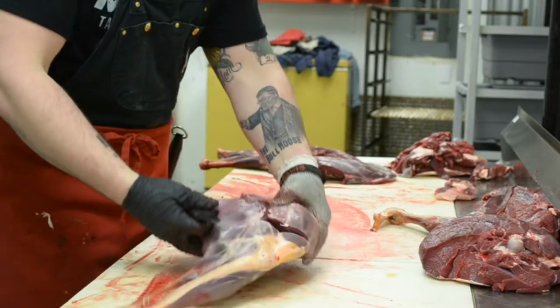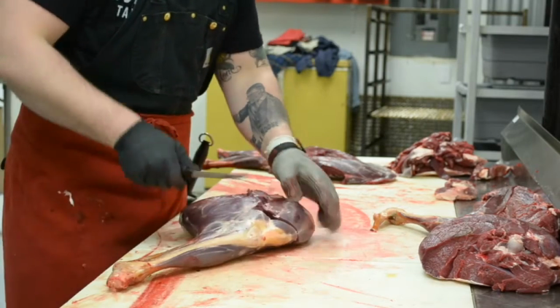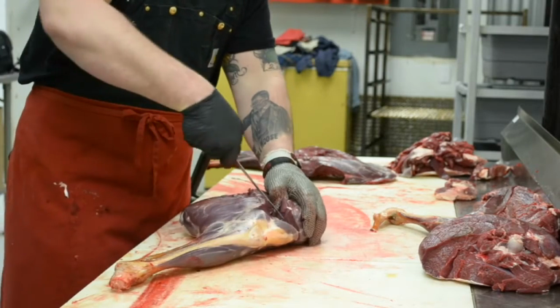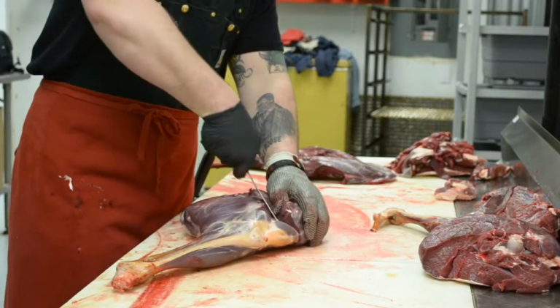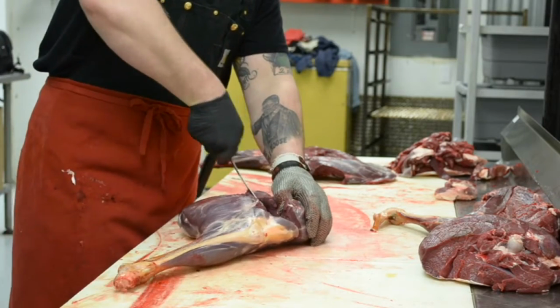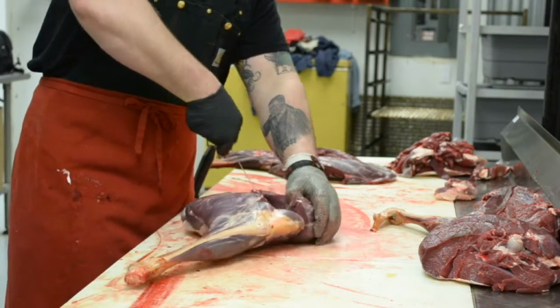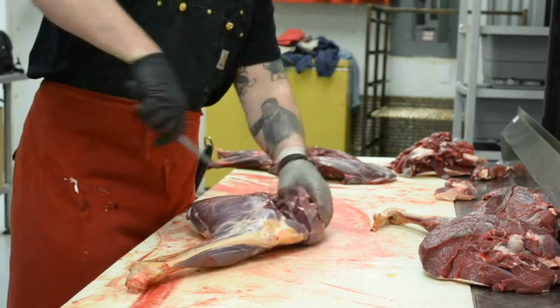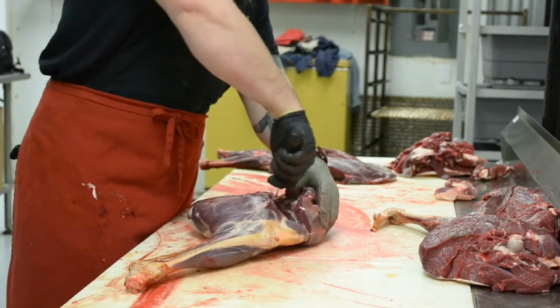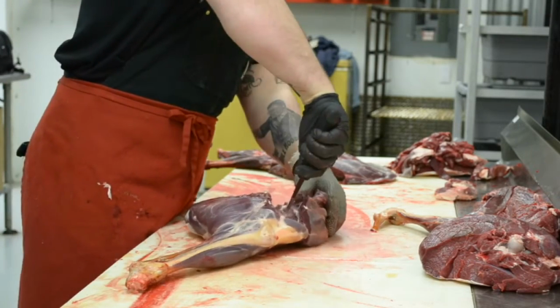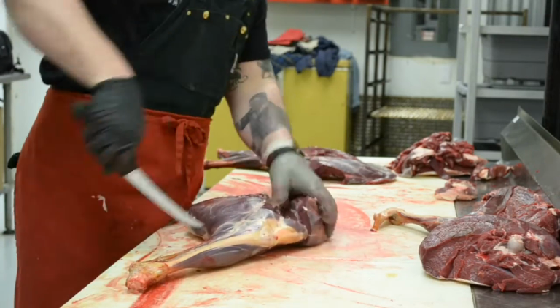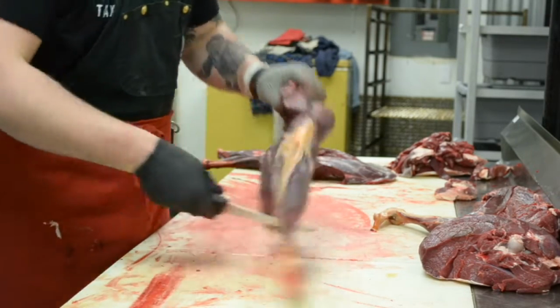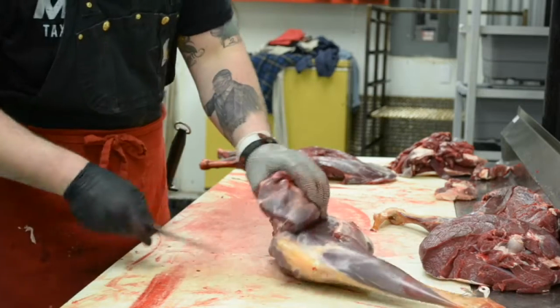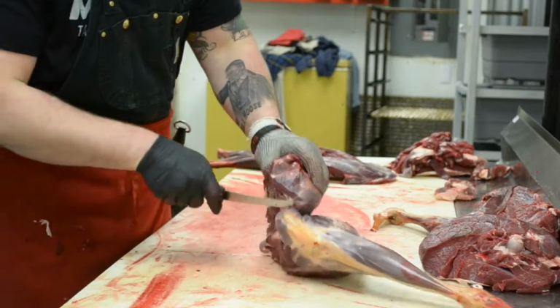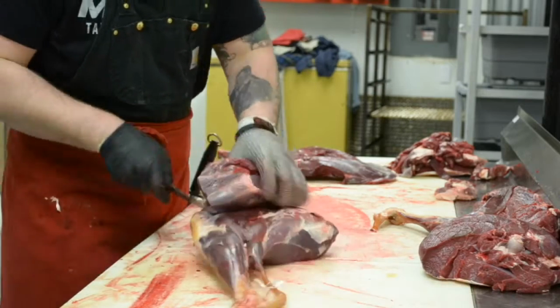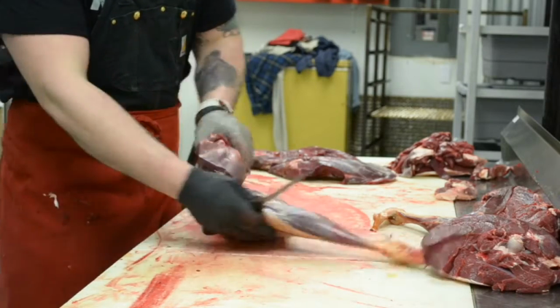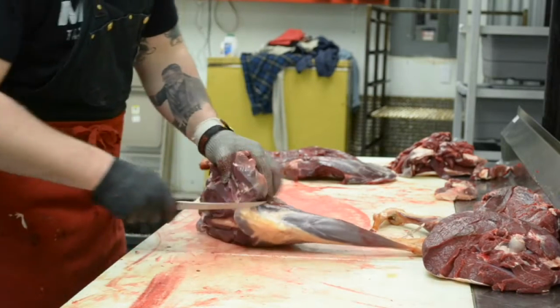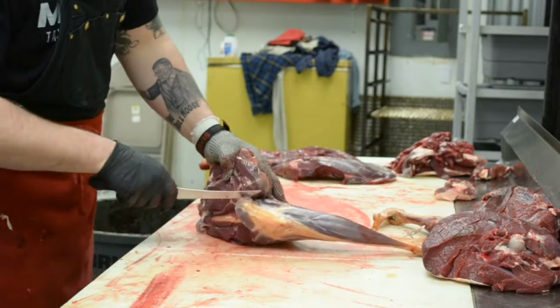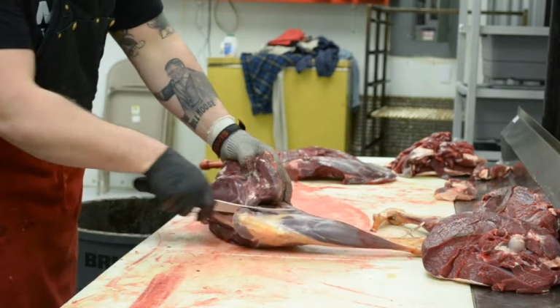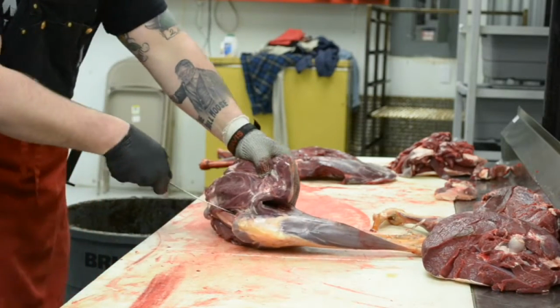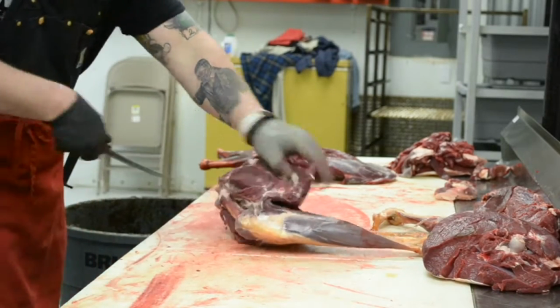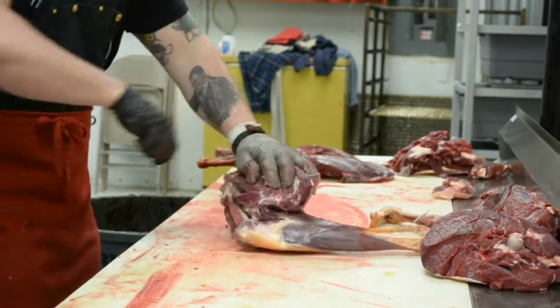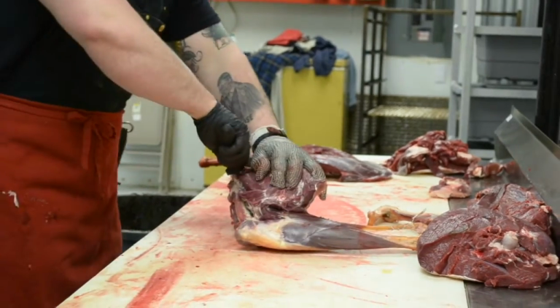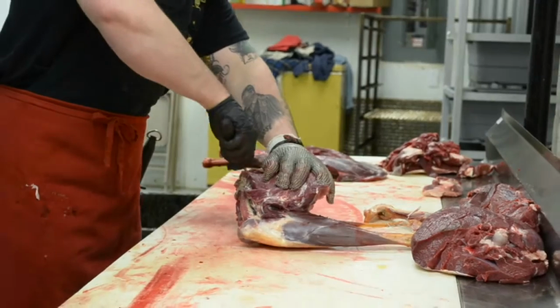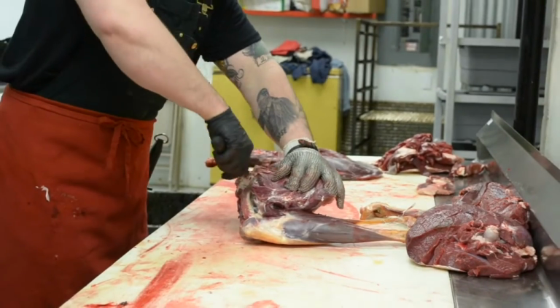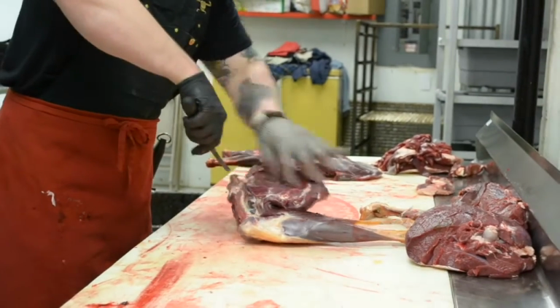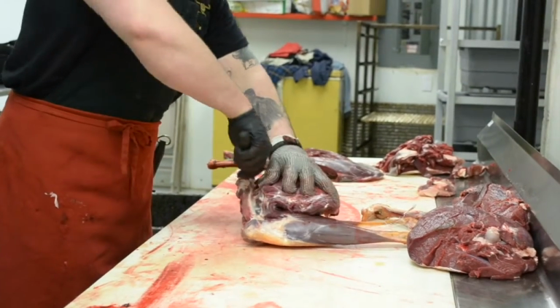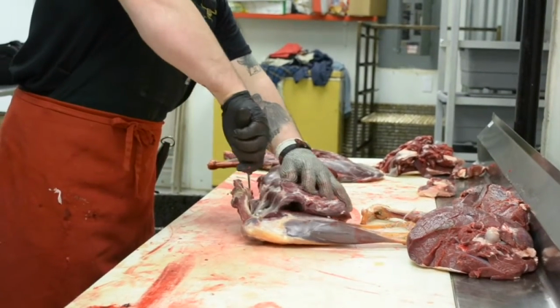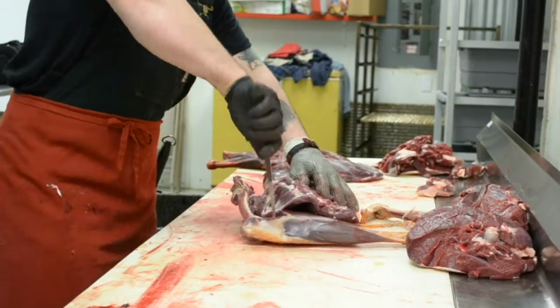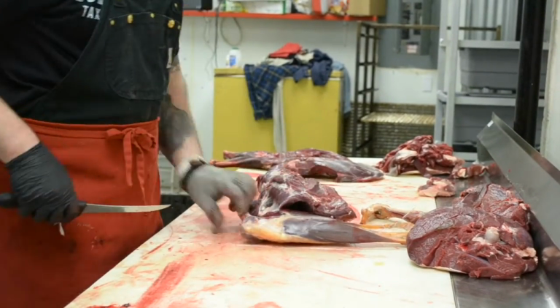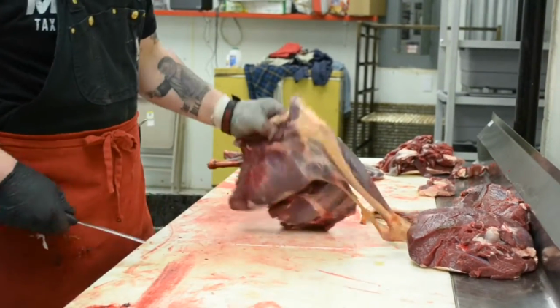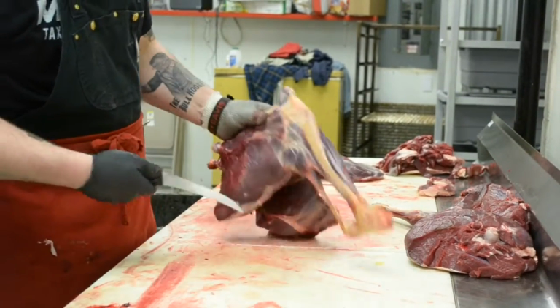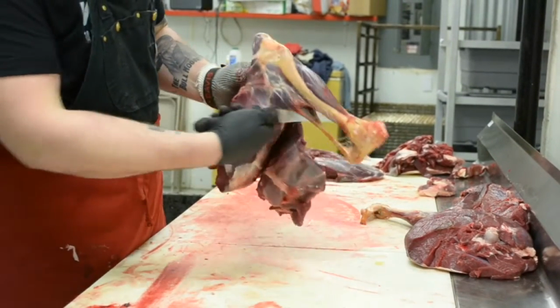I'm making a cut to the femur from above the knee and going to the head of the femur. I'm not sticking my knife all the way in — I'm just using the tip and following the bone.